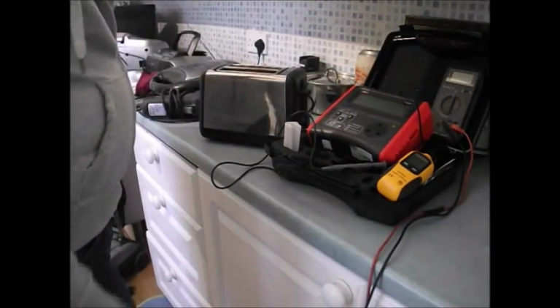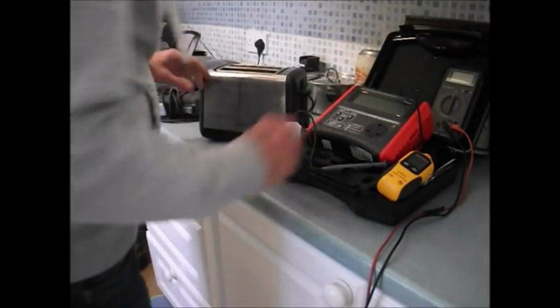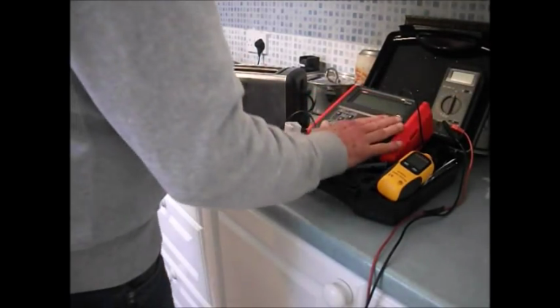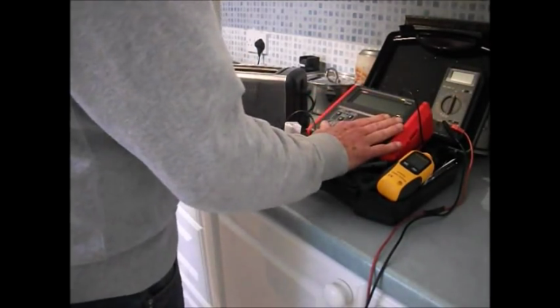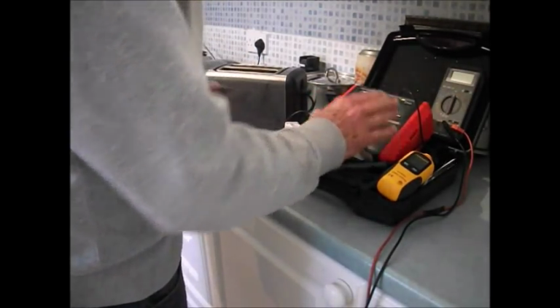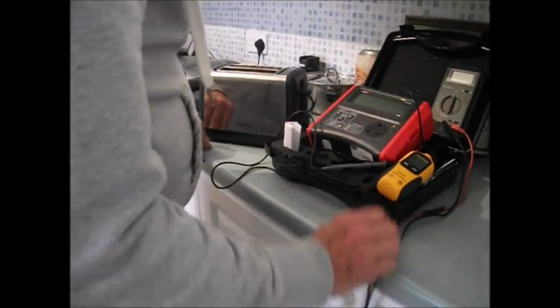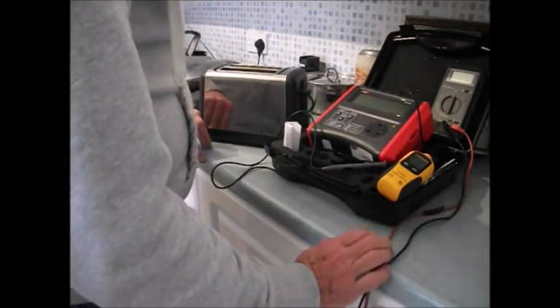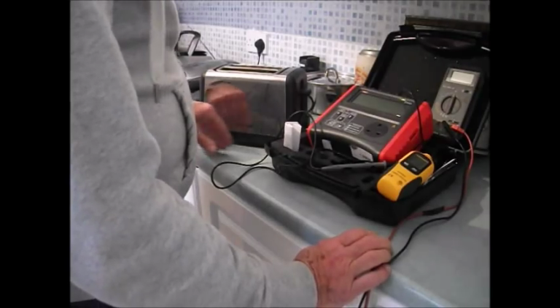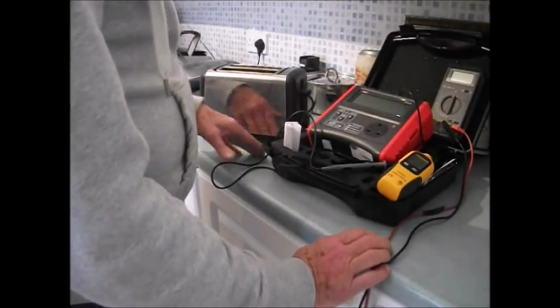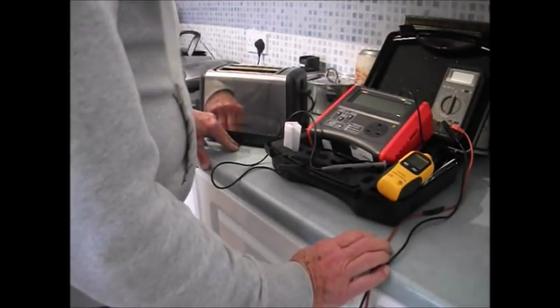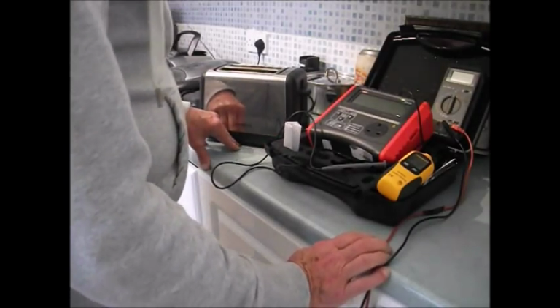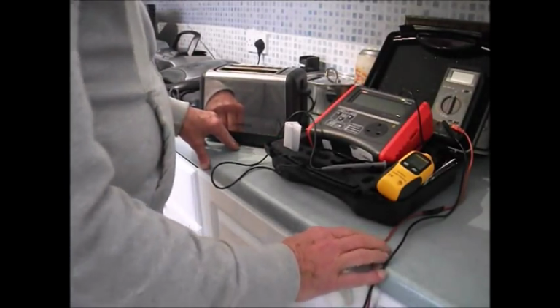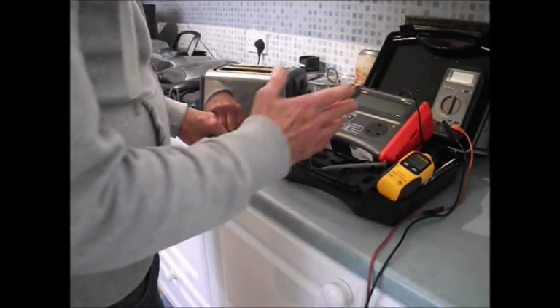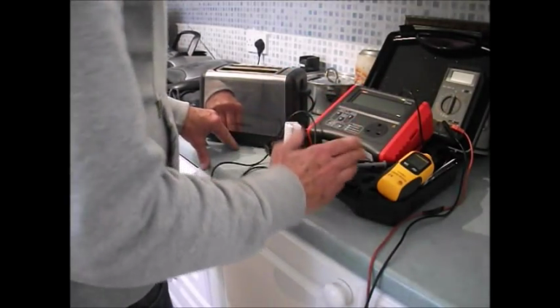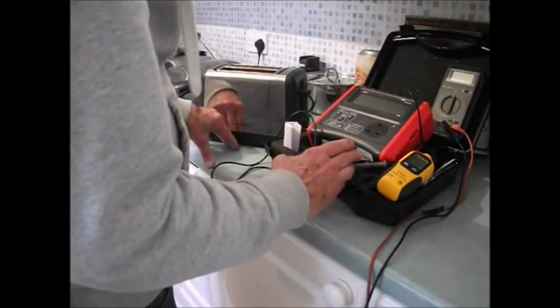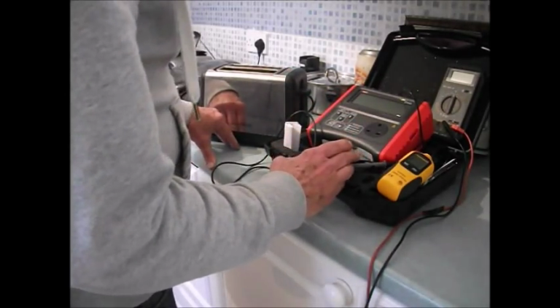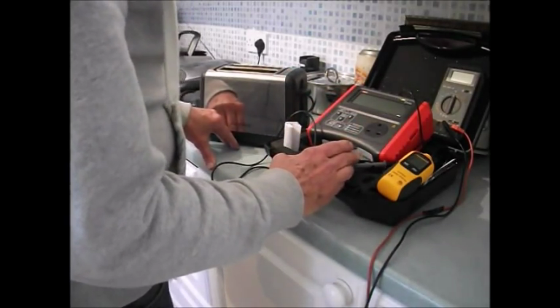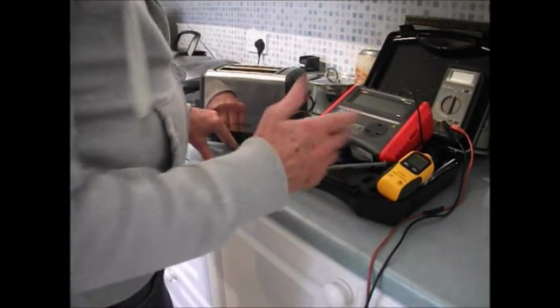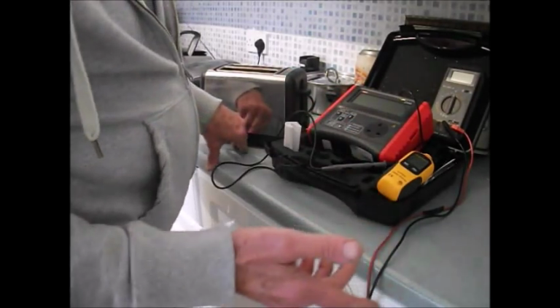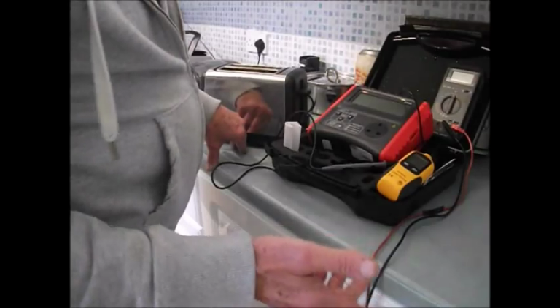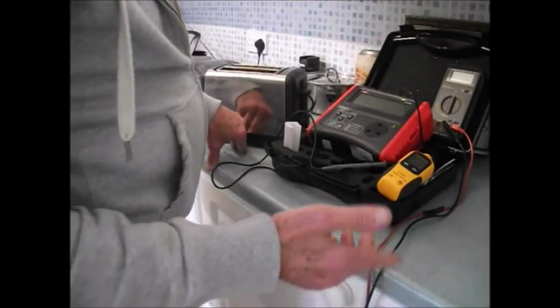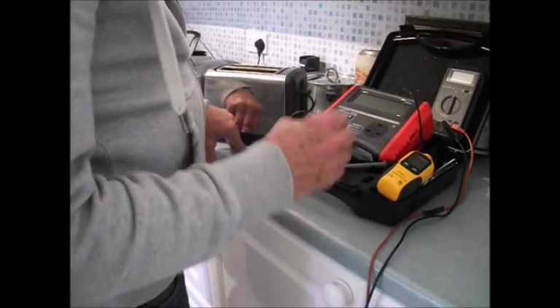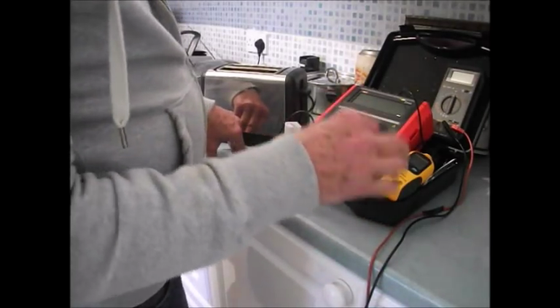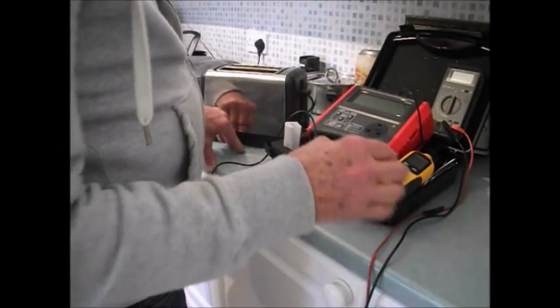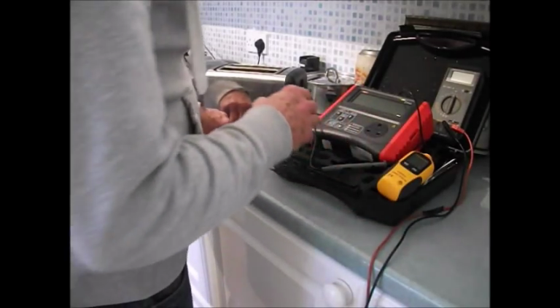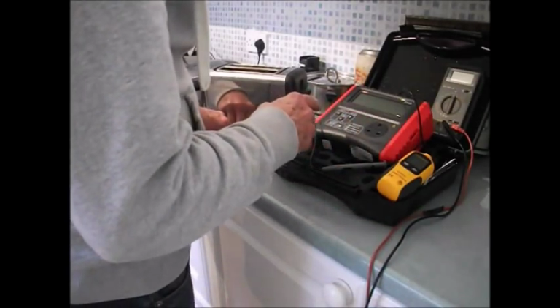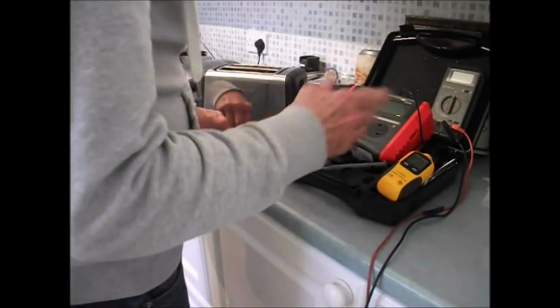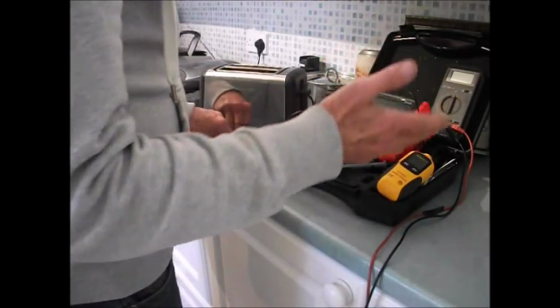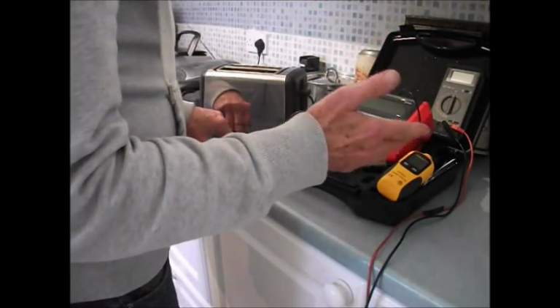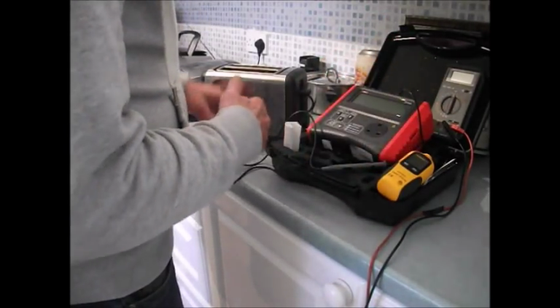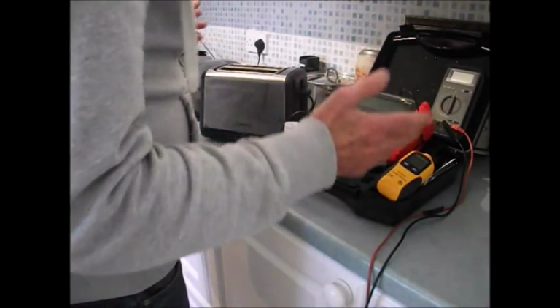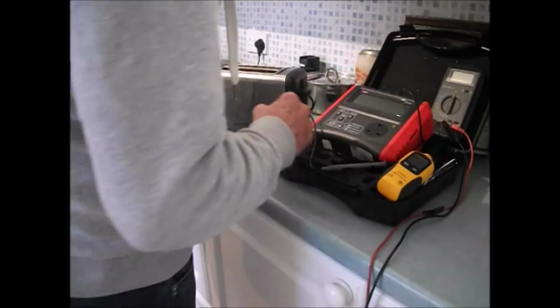And this is the PAT tester we use. It's the Unit T 528 — the 528. And so we've been PAT testing.